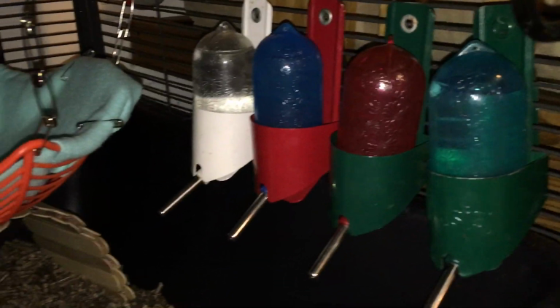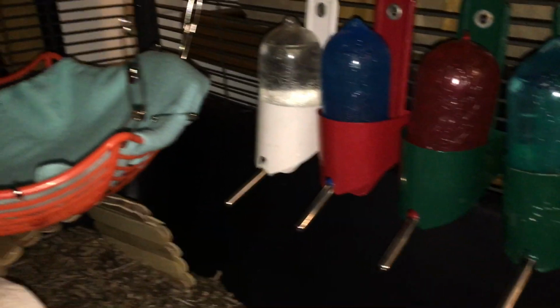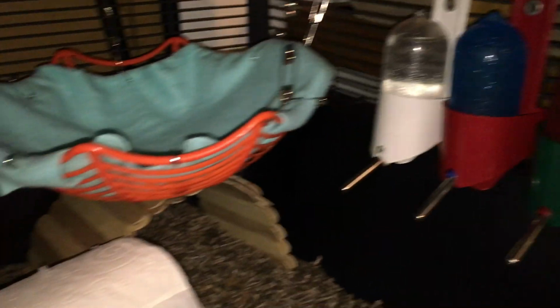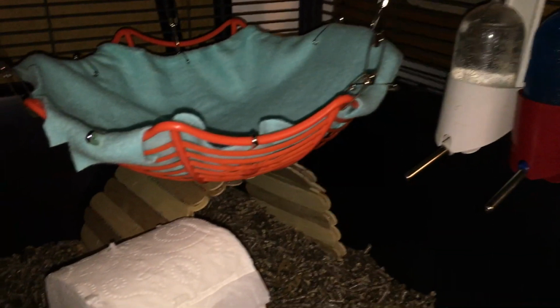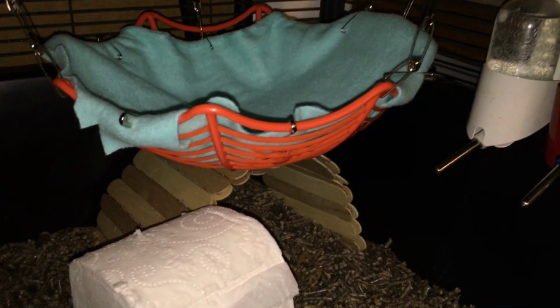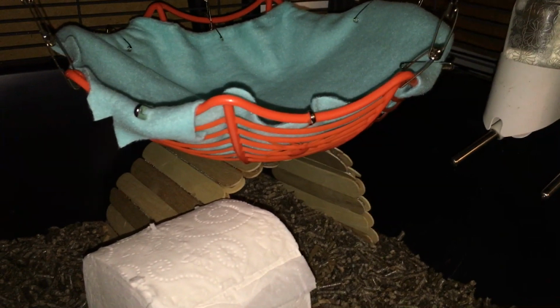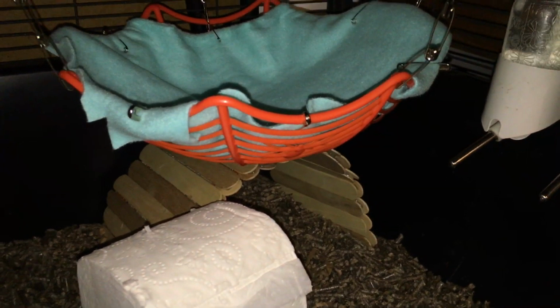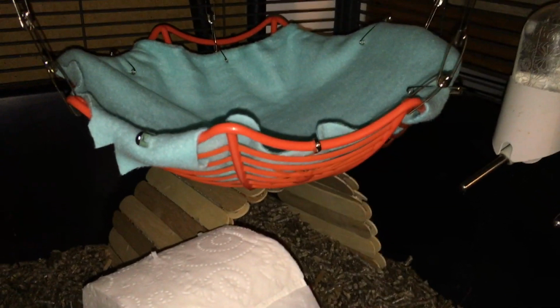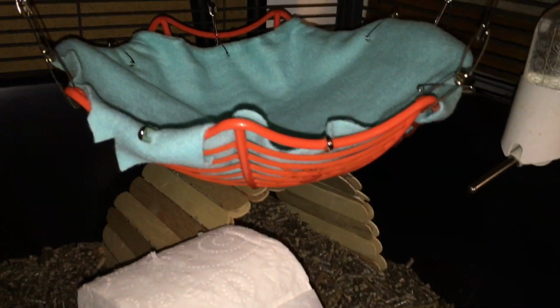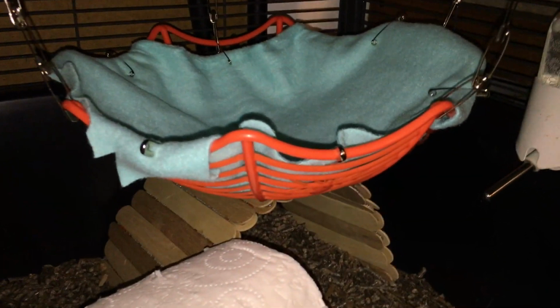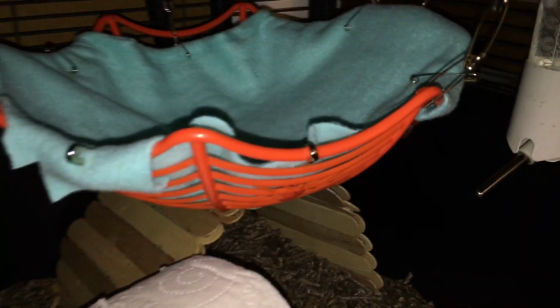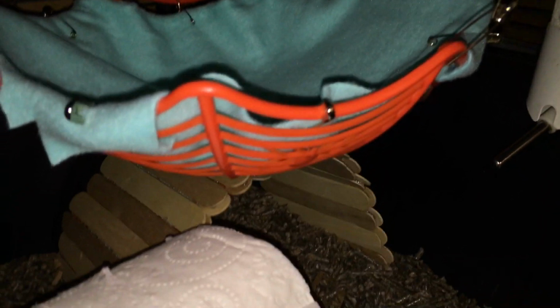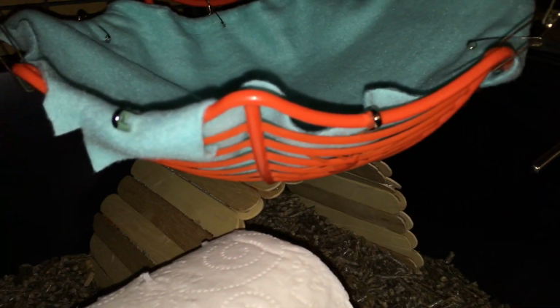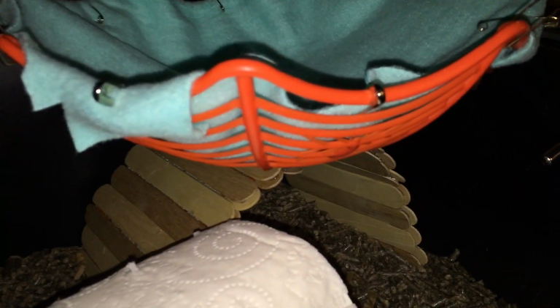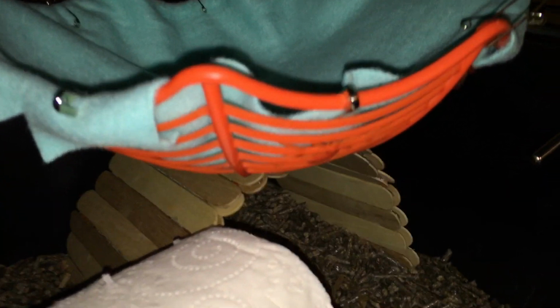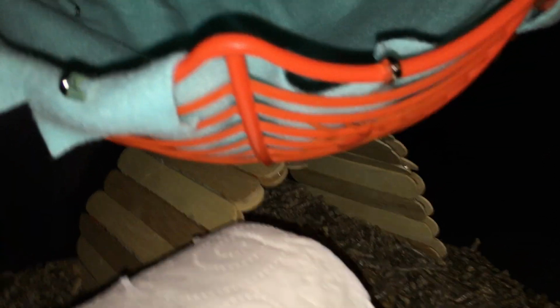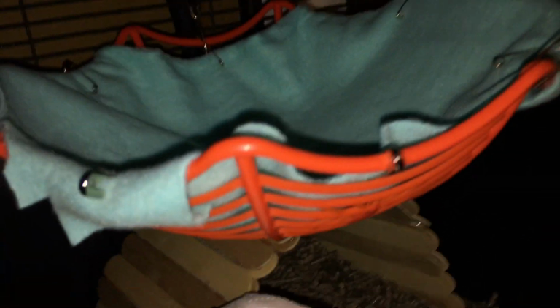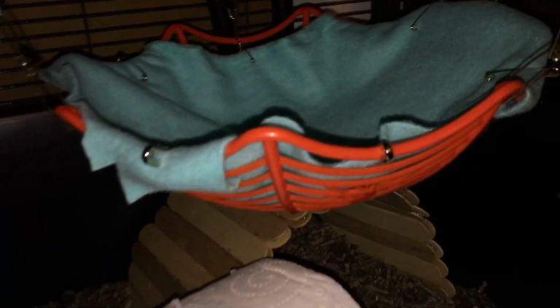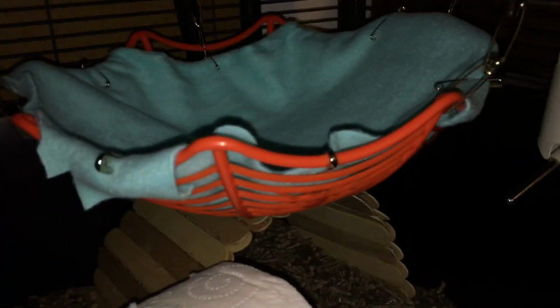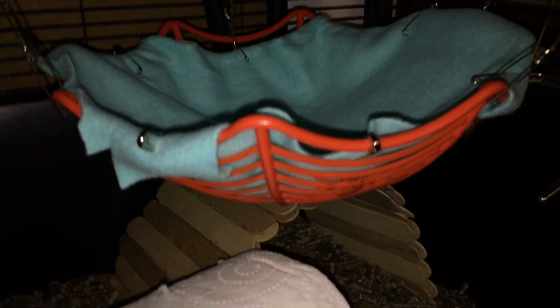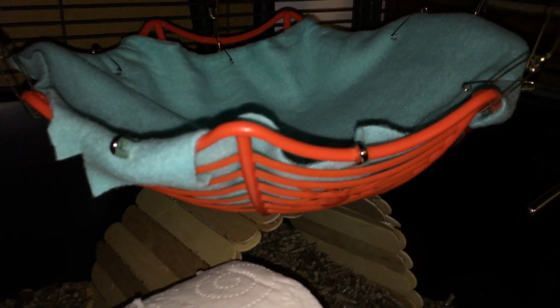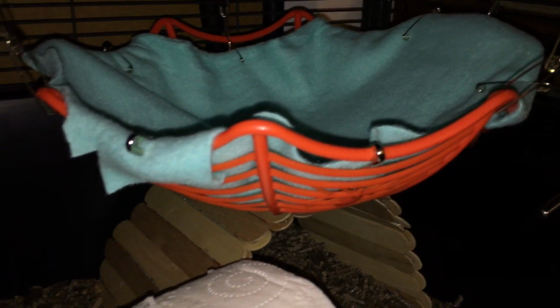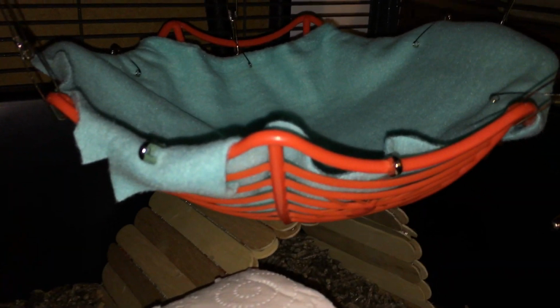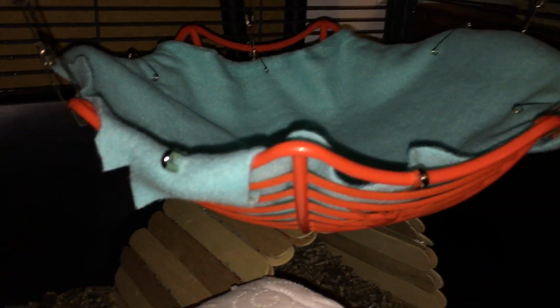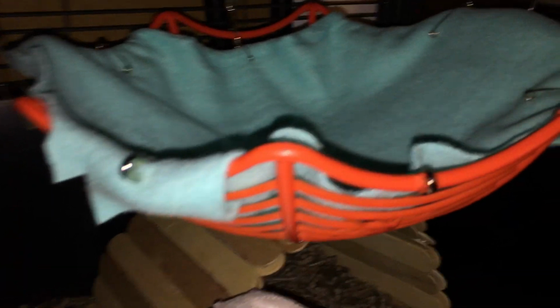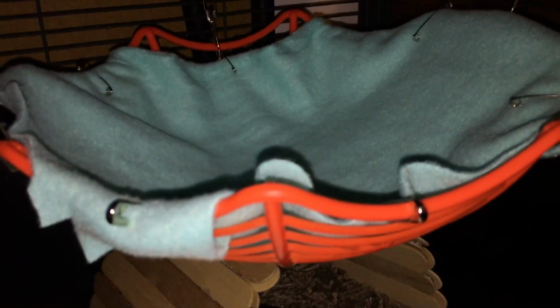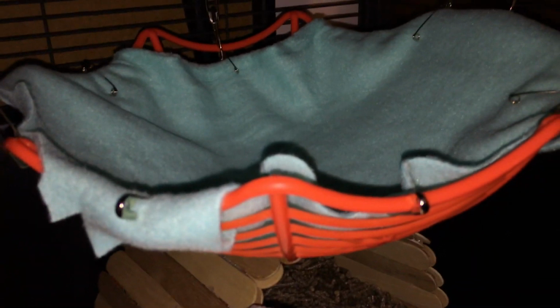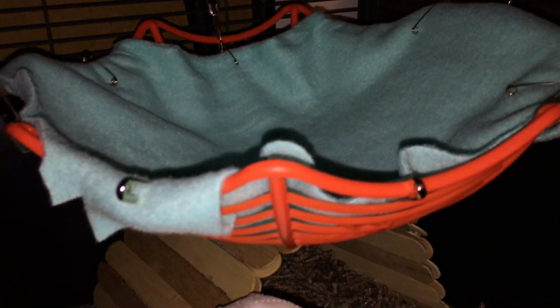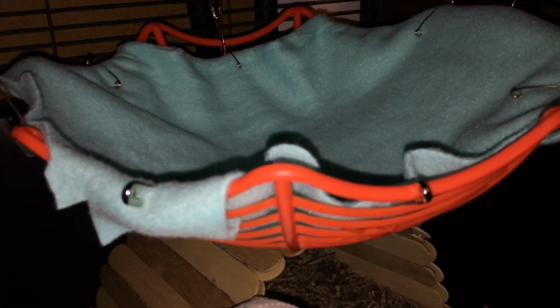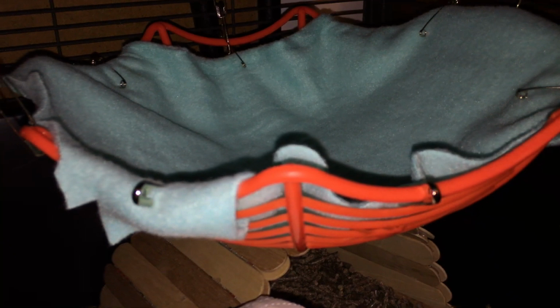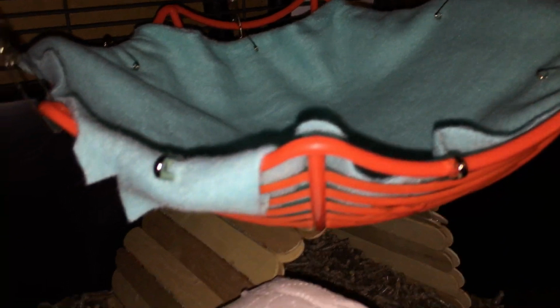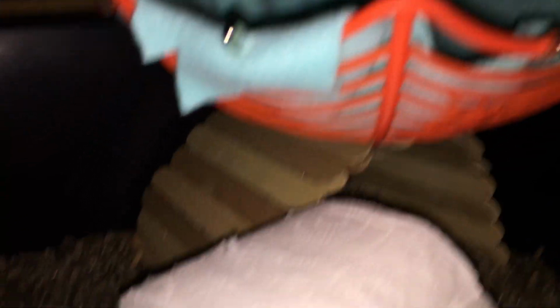And right here you see one of my rats' hammocks. This is just one of those spider bowls that you can get from the Dollar Tree around Halloween time, and I've just used some safety pins to put some fabric on top of it.